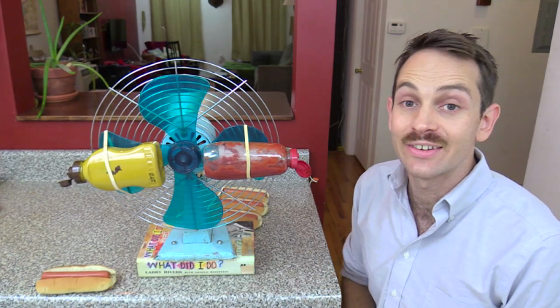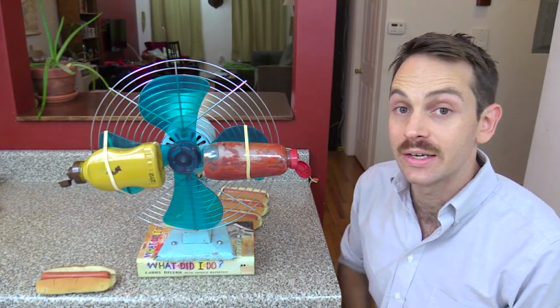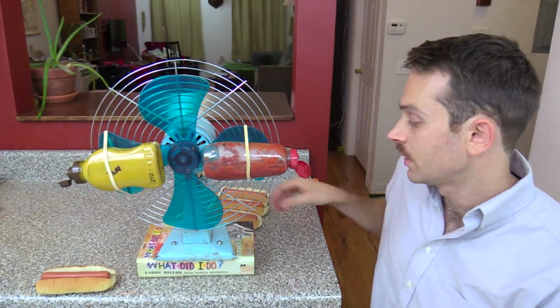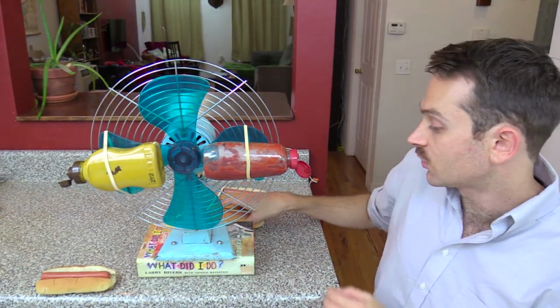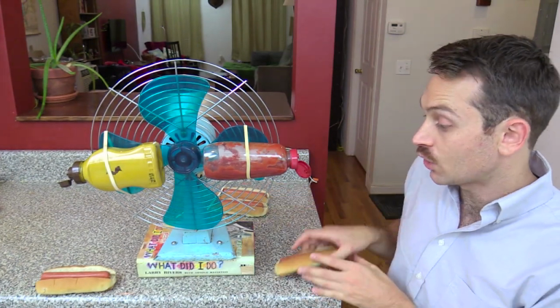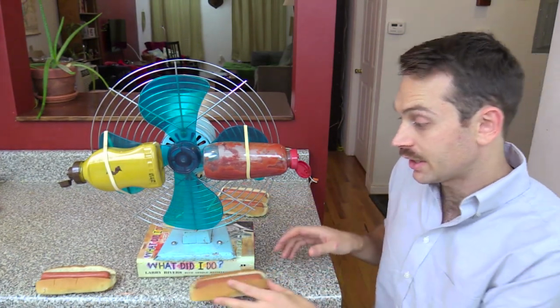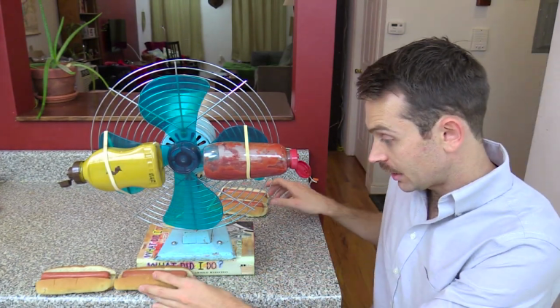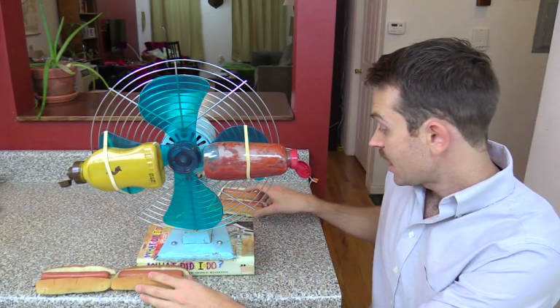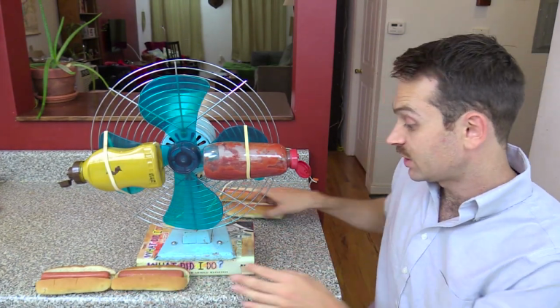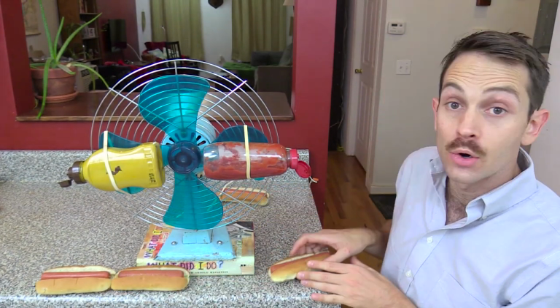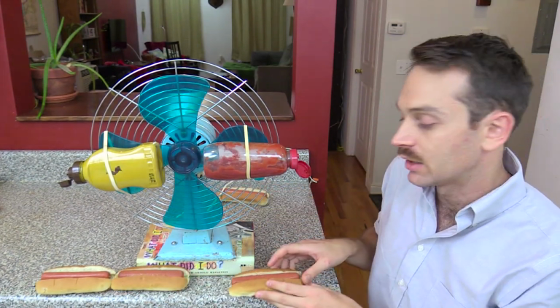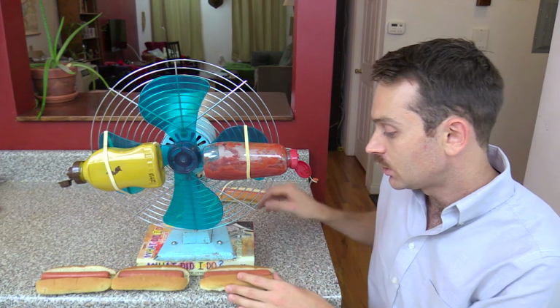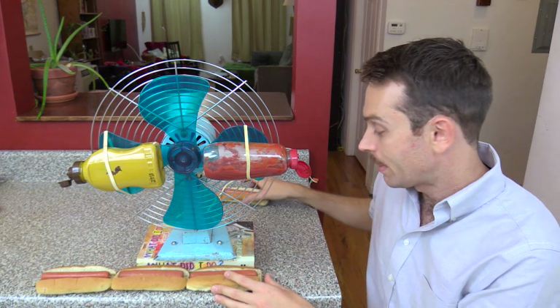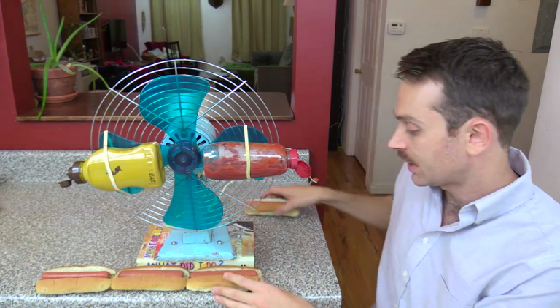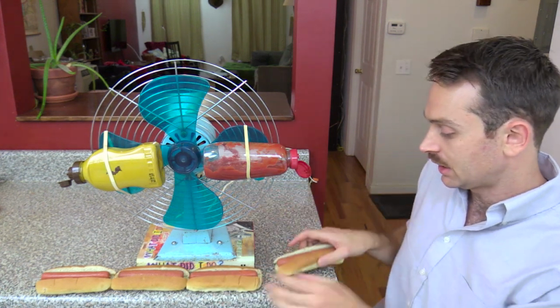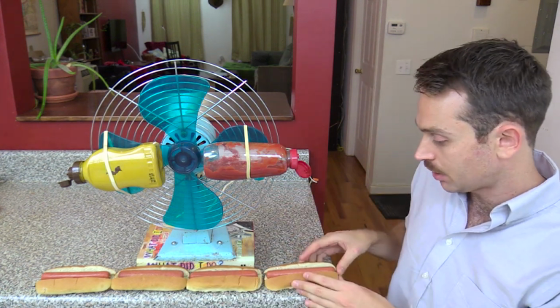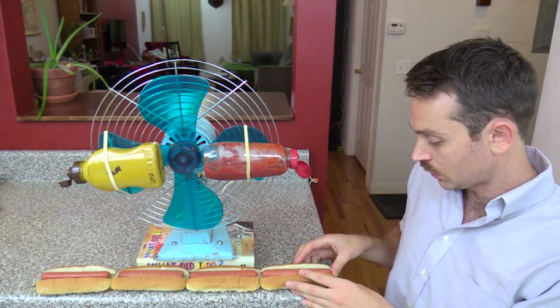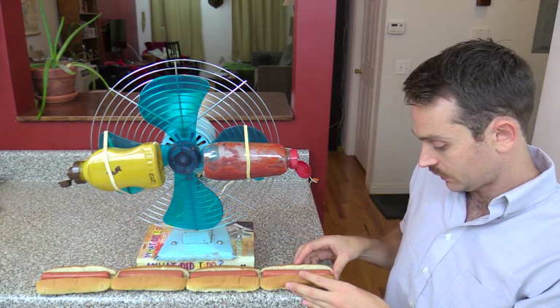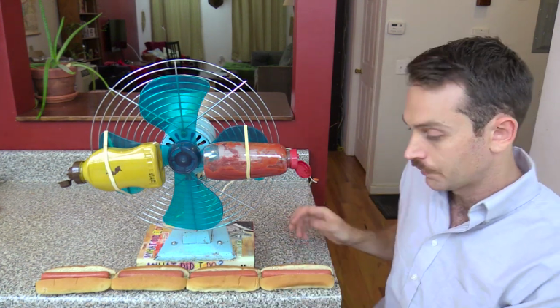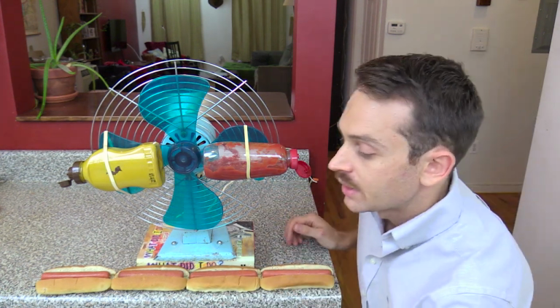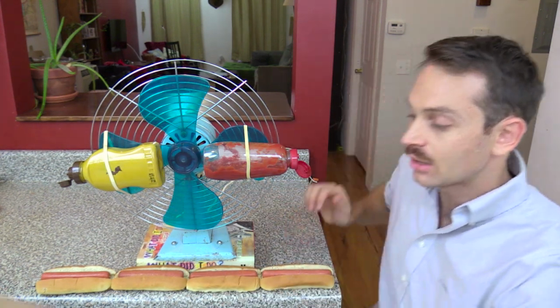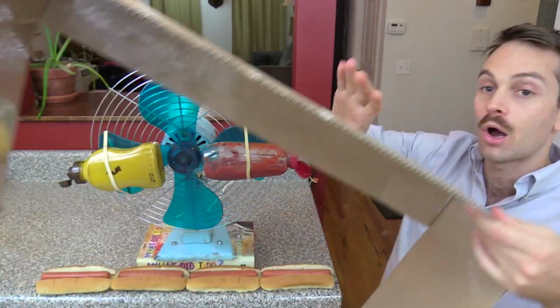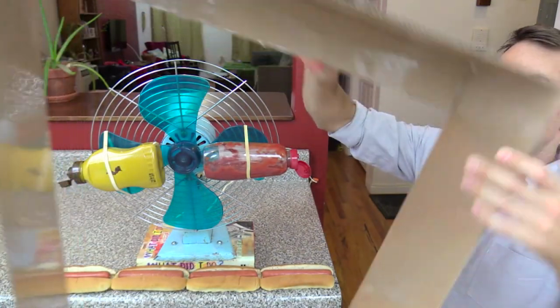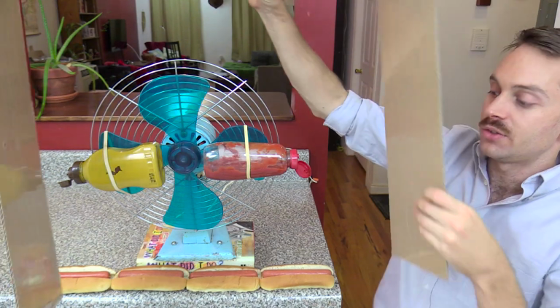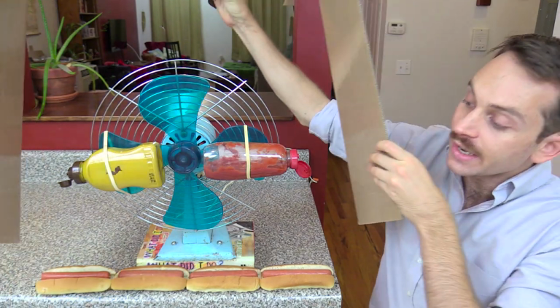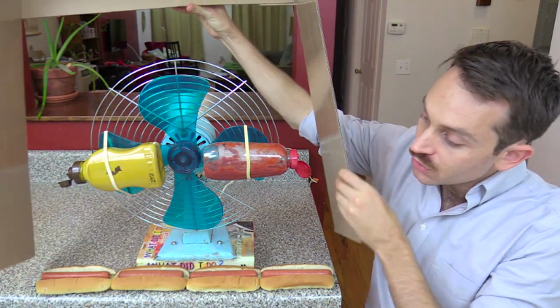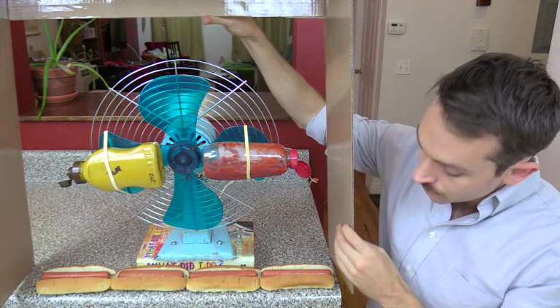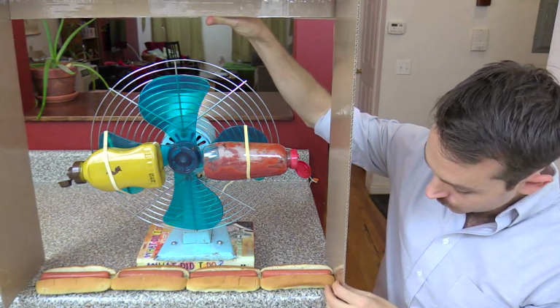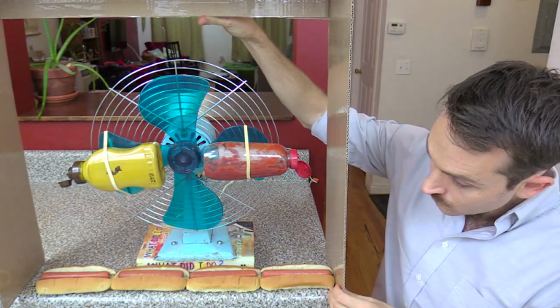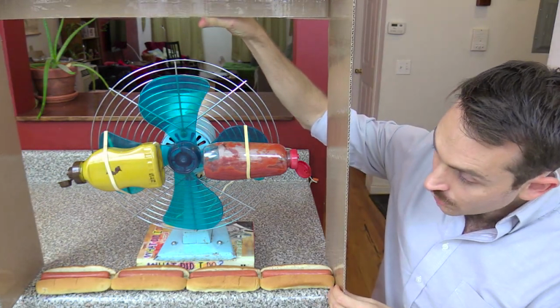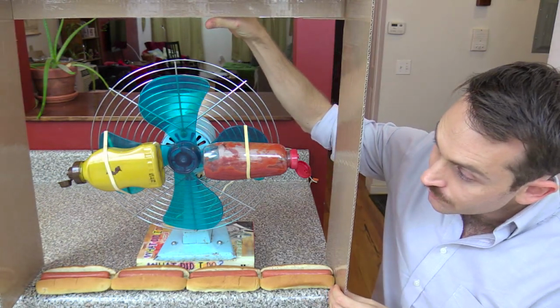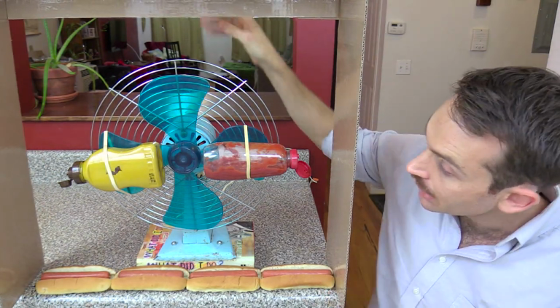Here's another handy trick. This is great if you're having a dinner party and you accidentally burn the meal and you have to whip up something quickly to replace it for your guests. Now you'll need some kind of box just to protect the kitchen. Okay, here we go.